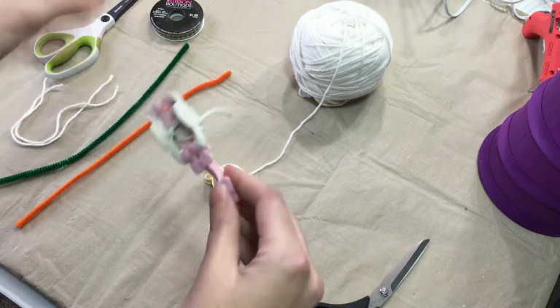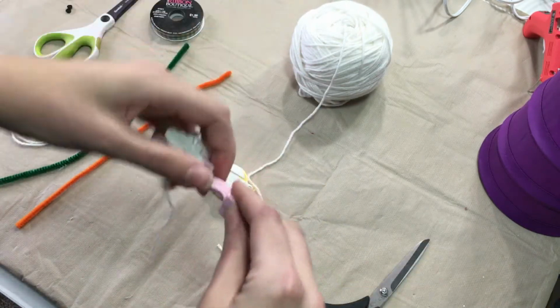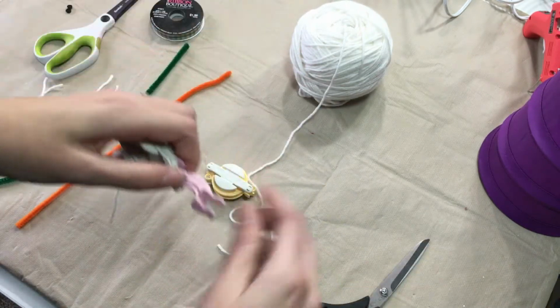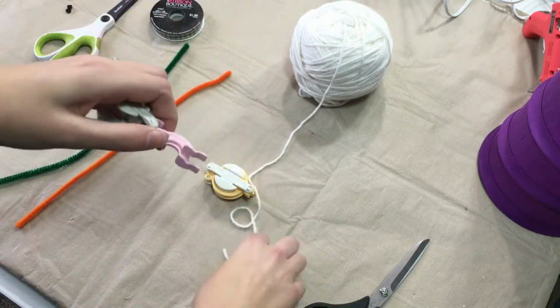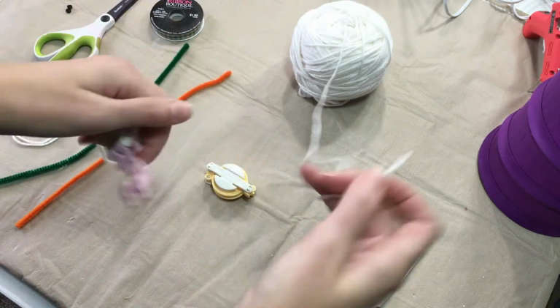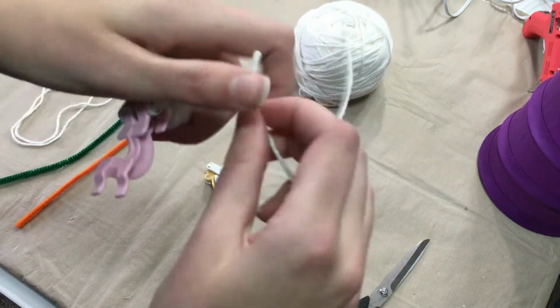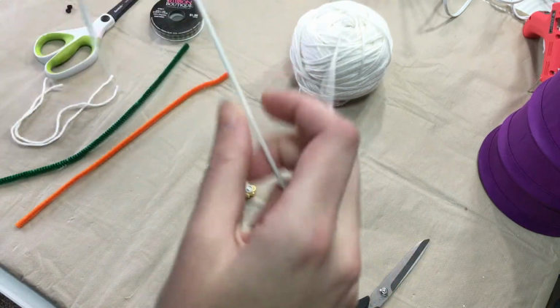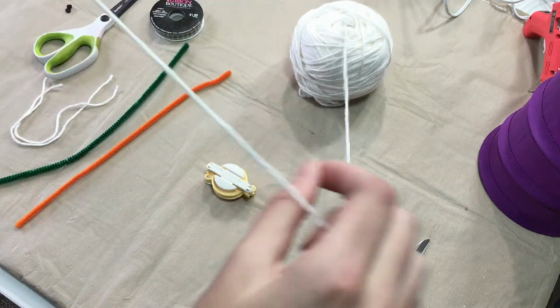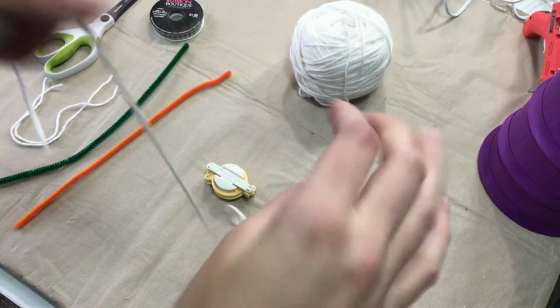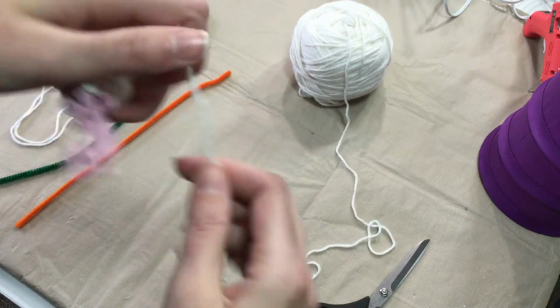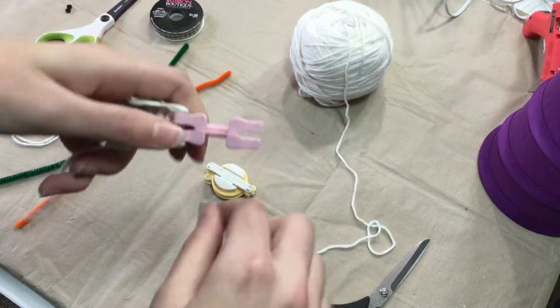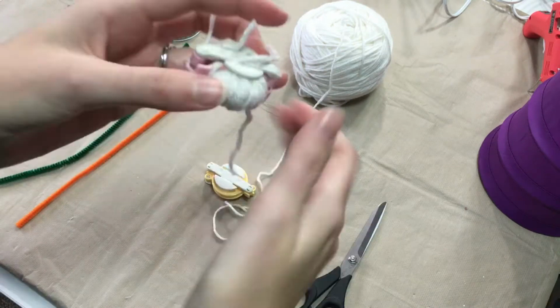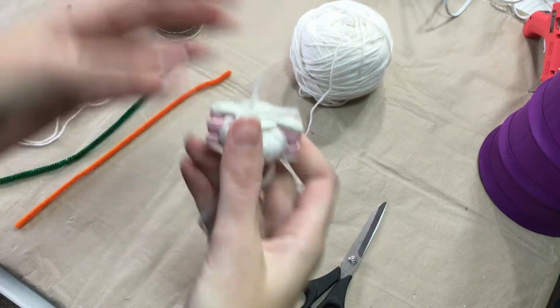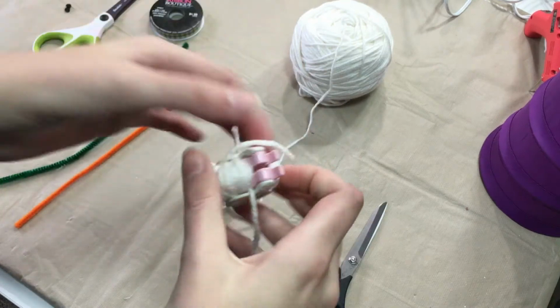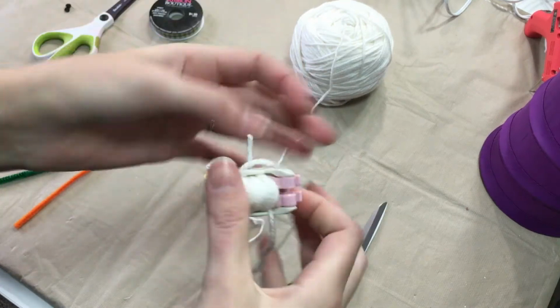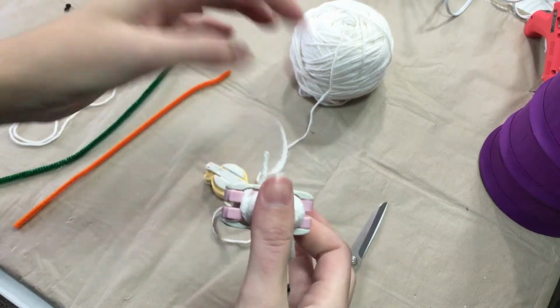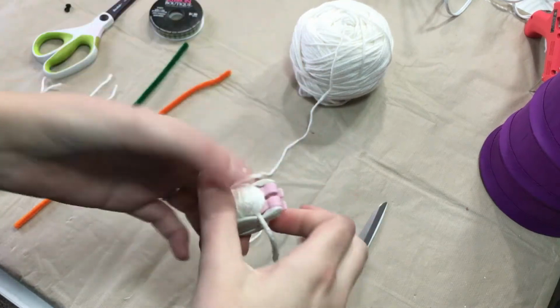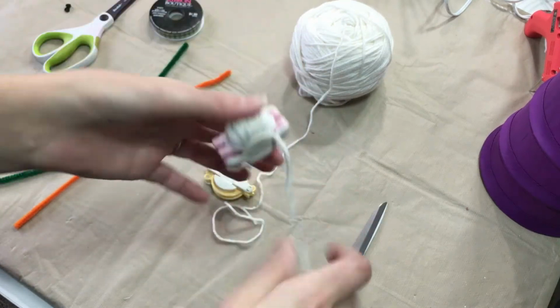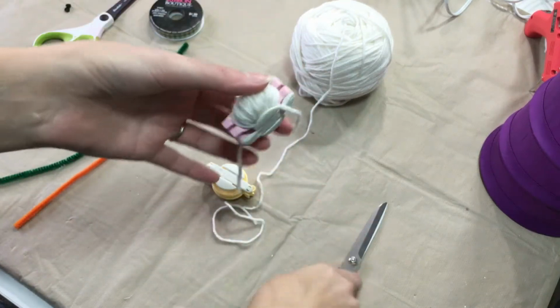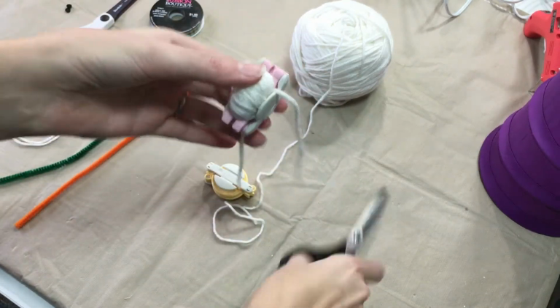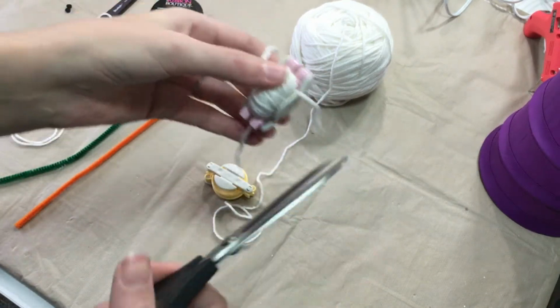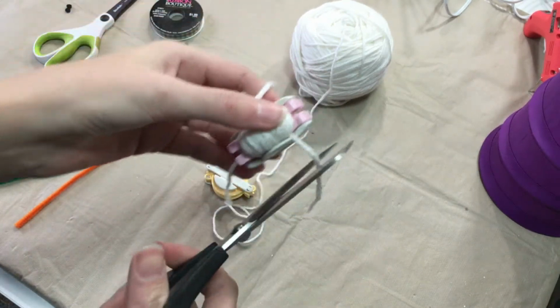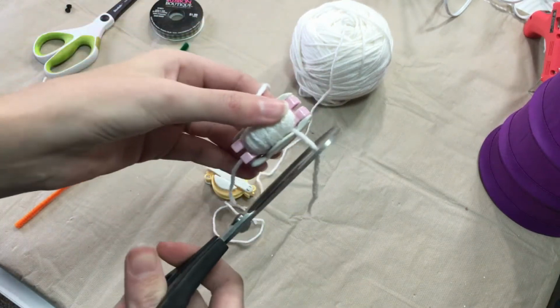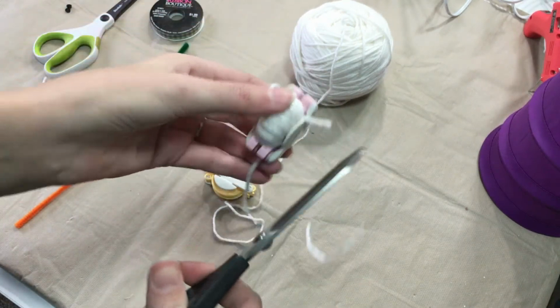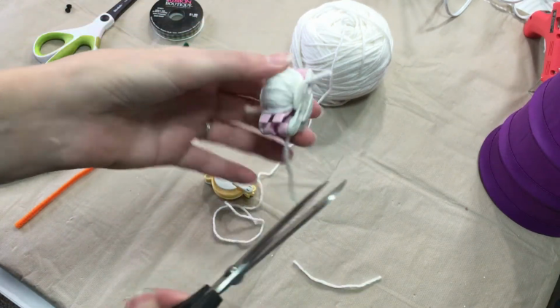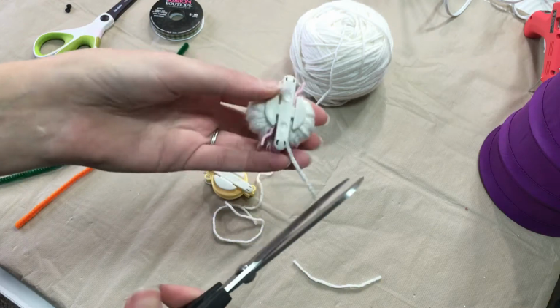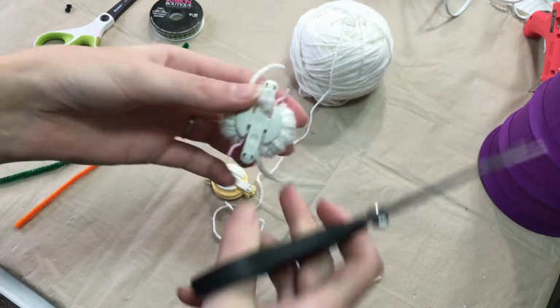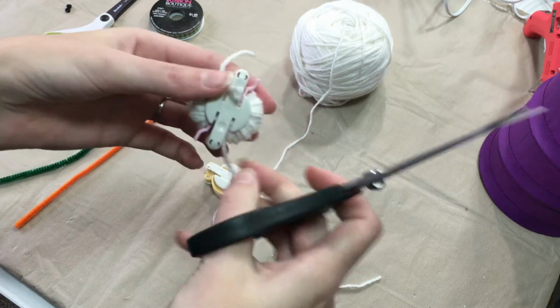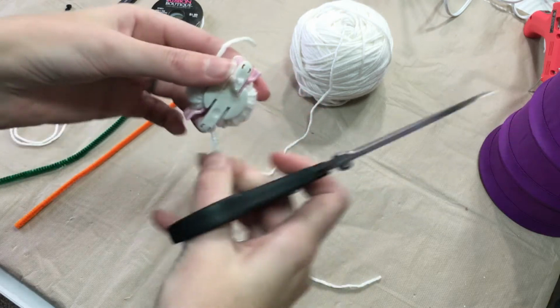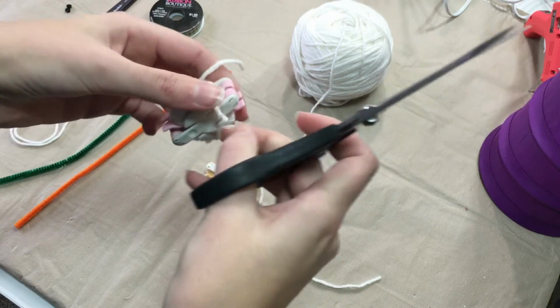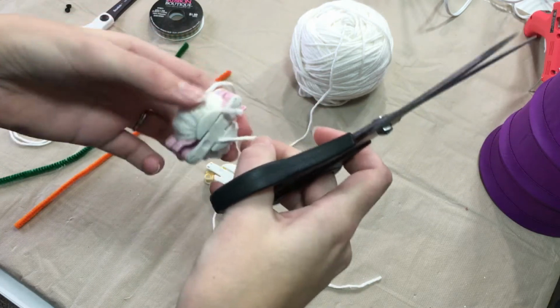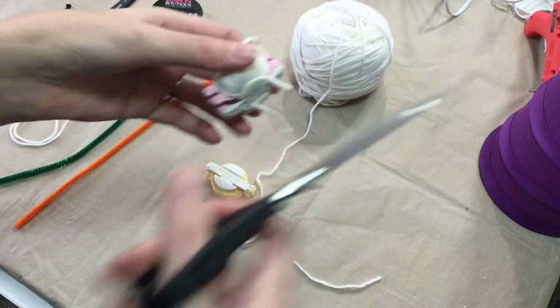Trim that off and then you'll do your other side. Now when you have all of your pieces trimmed, I'm going to go ahead and trim mine off just a little bit more to keep them out of the way.